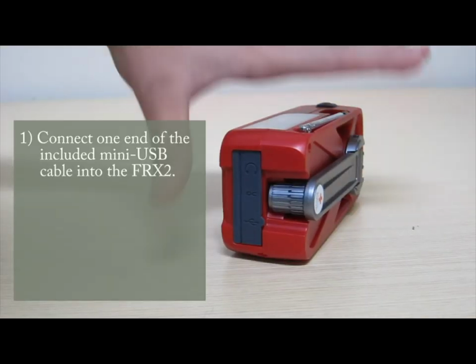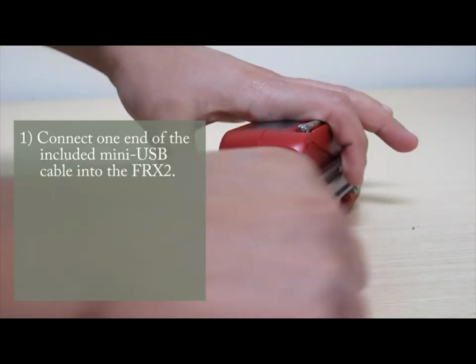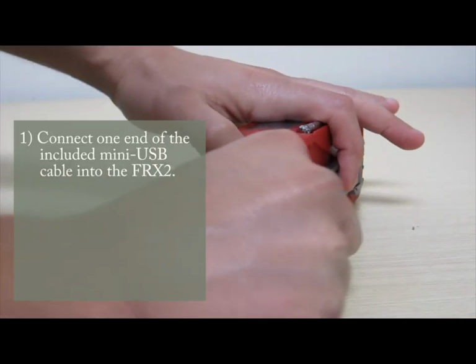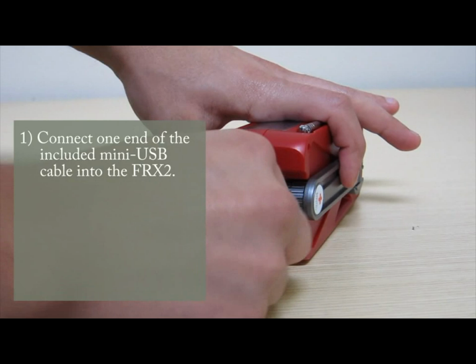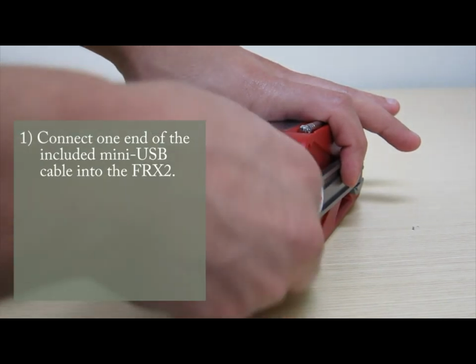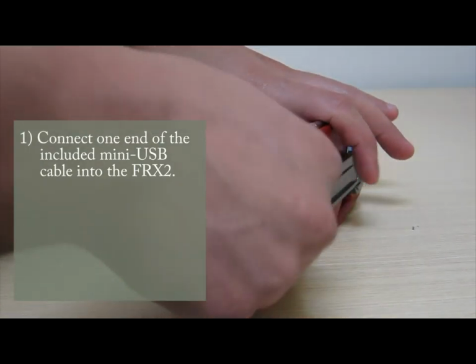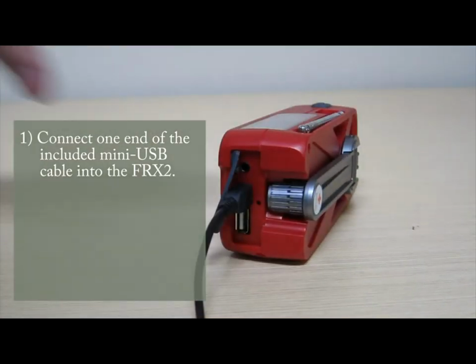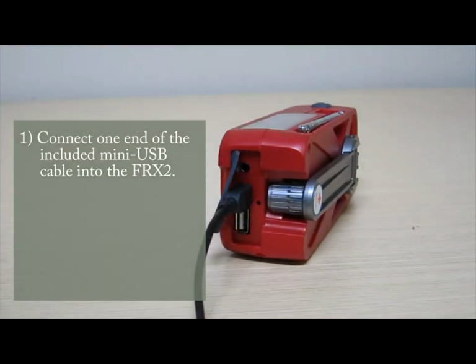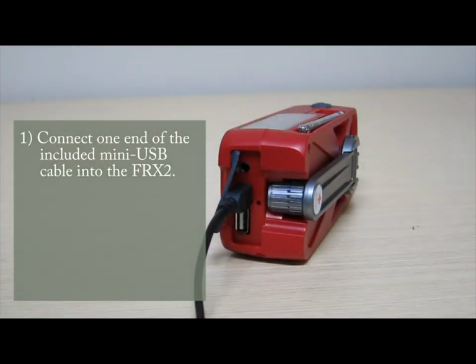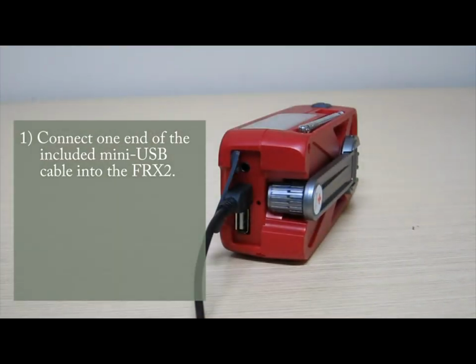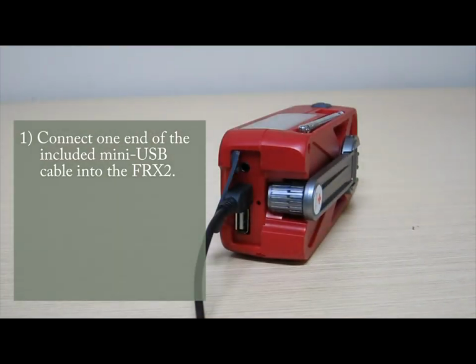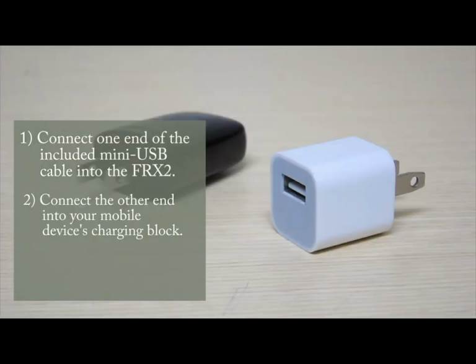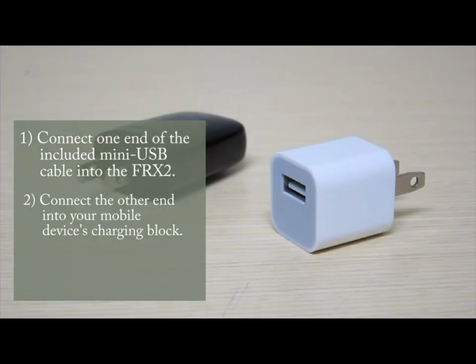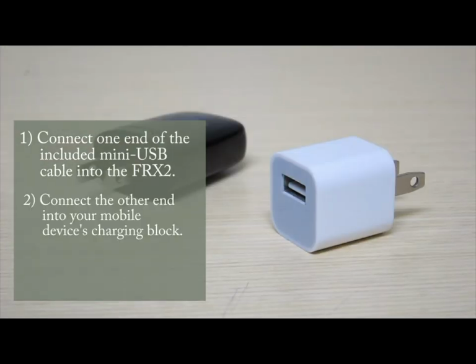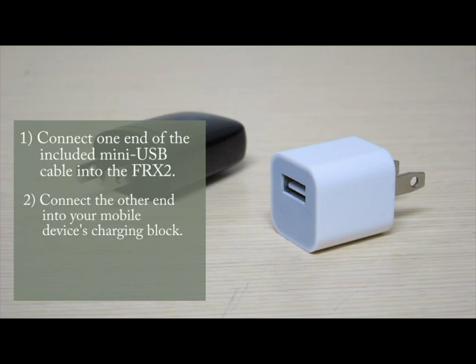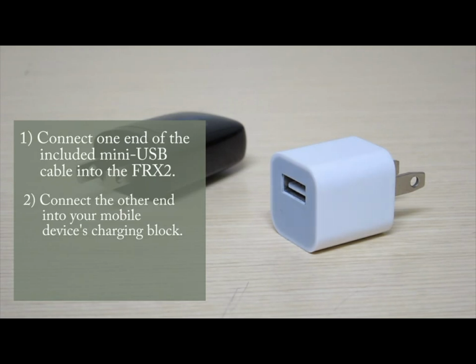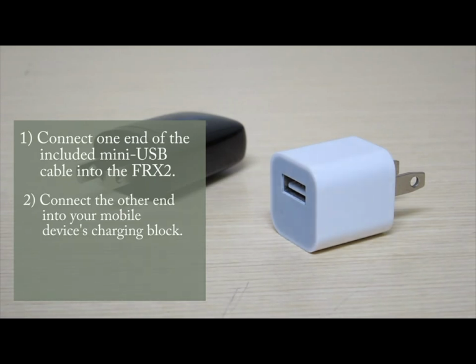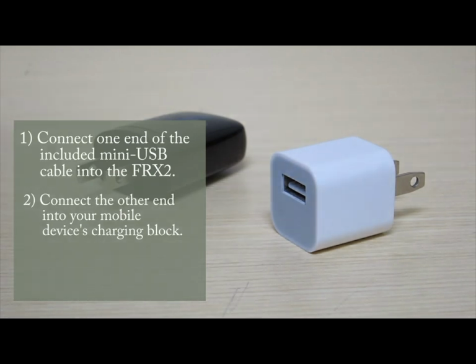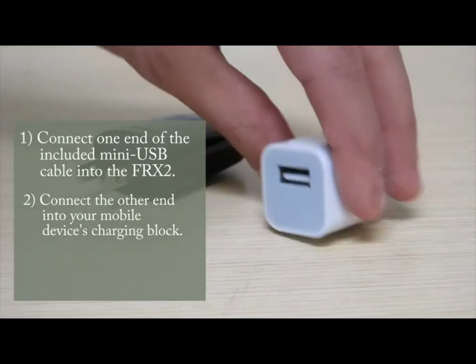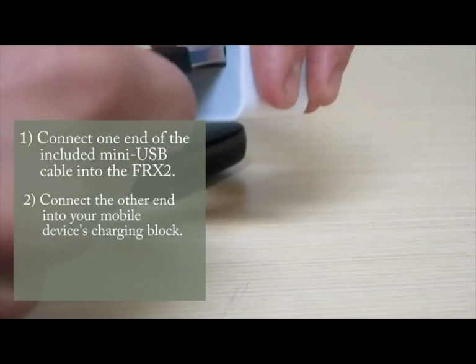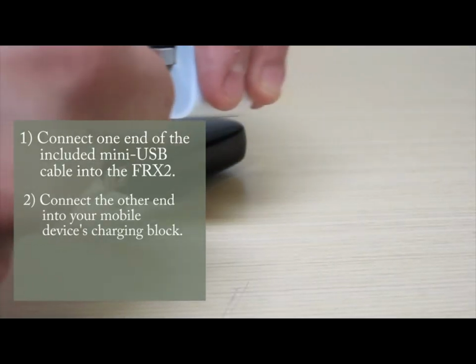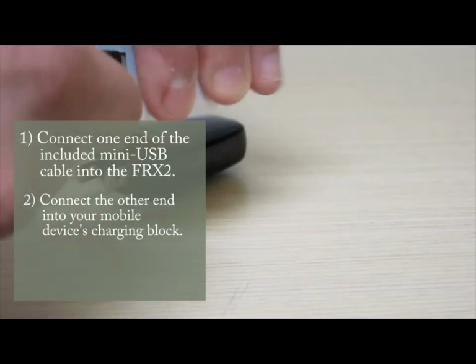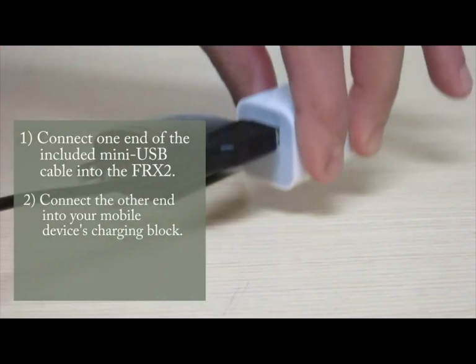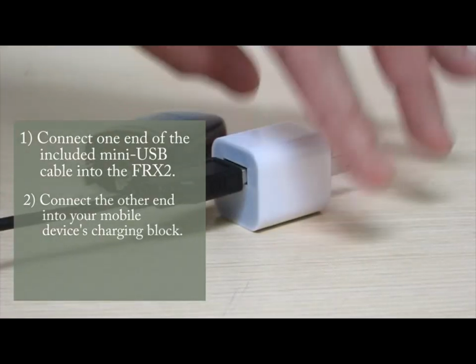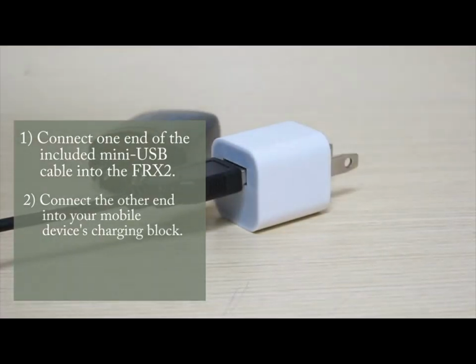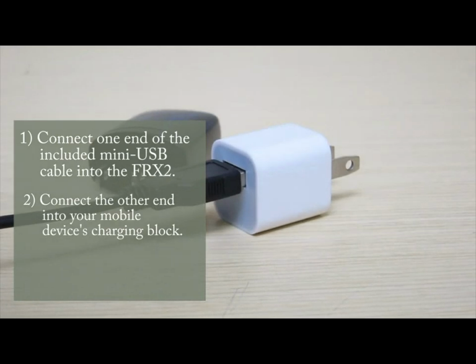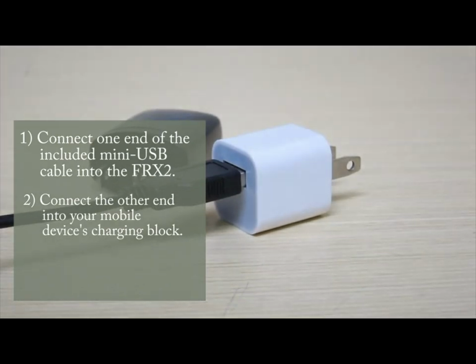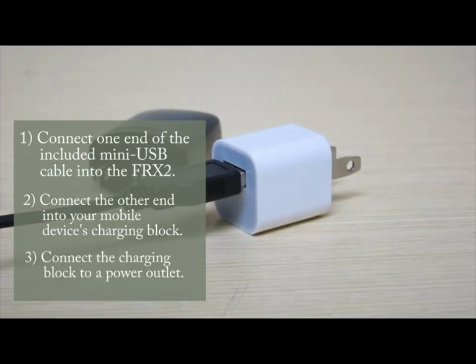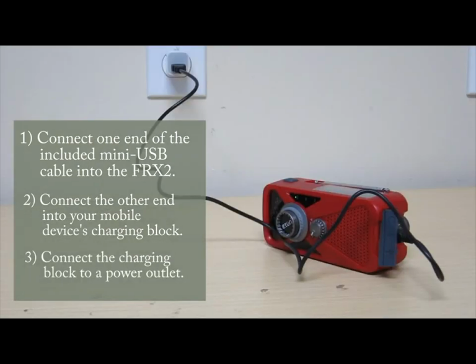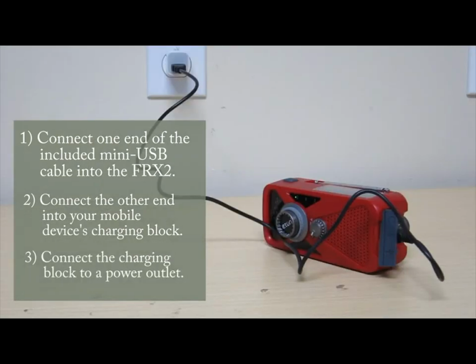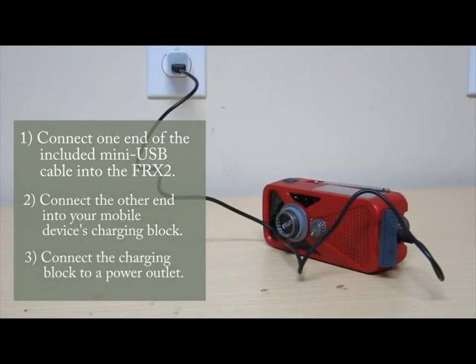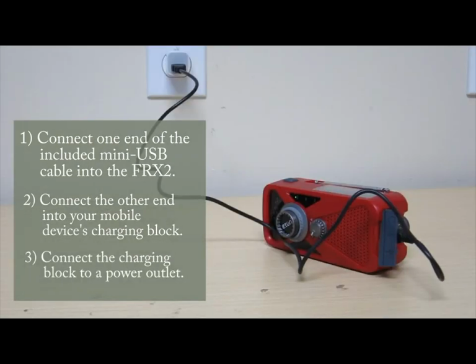First, charge your FRX2 with the included mini-USB cable by connecting one end of the cable to the FRX2 and the other end to your mobile device's charging block. Then connect the block to a power outlet.